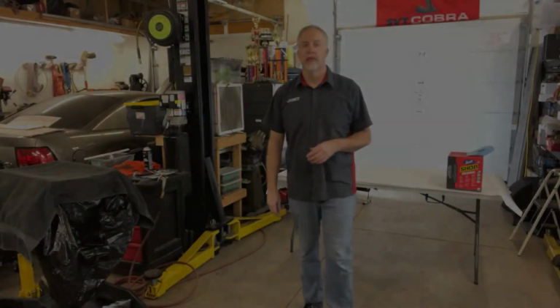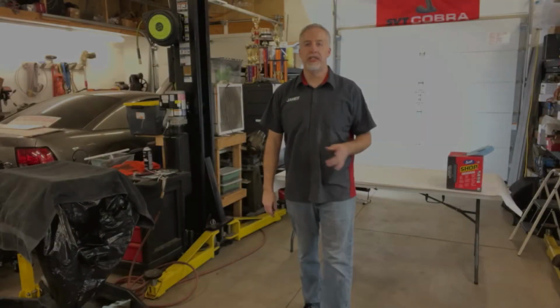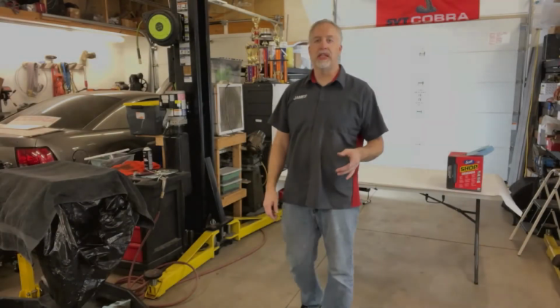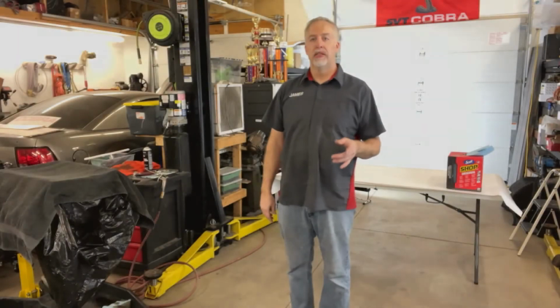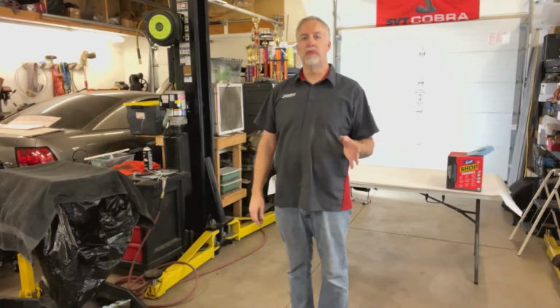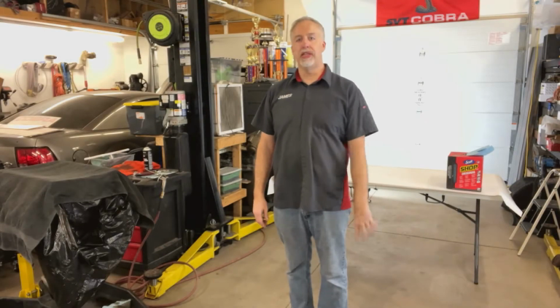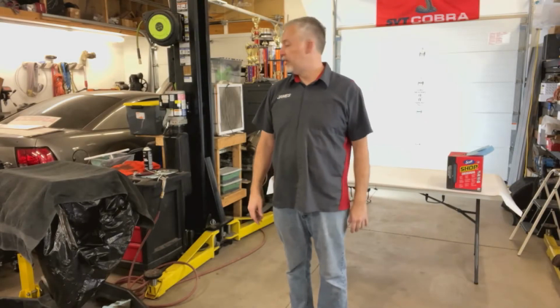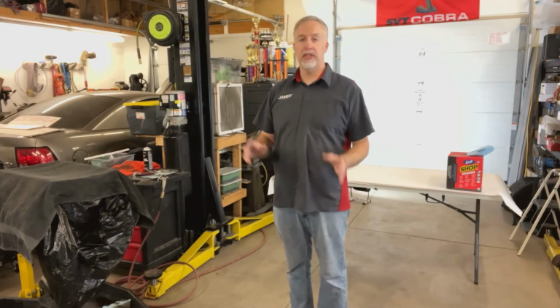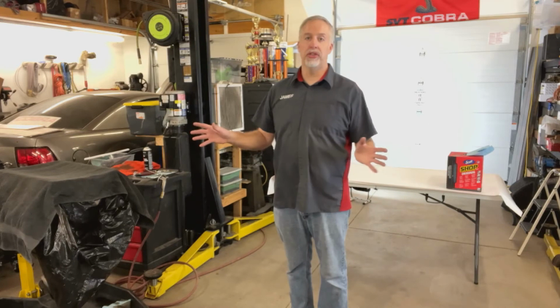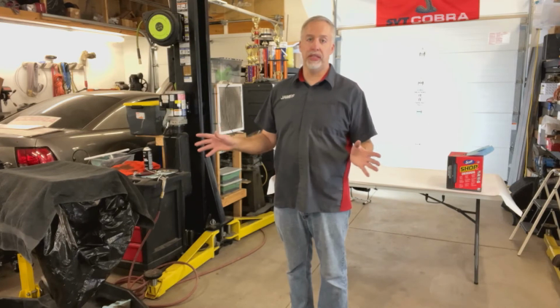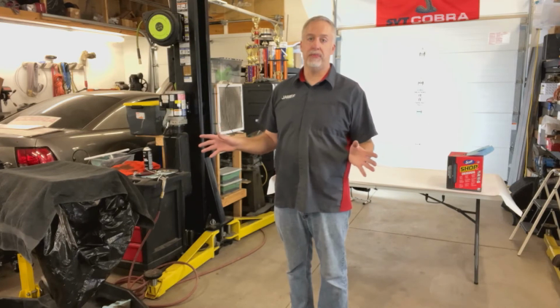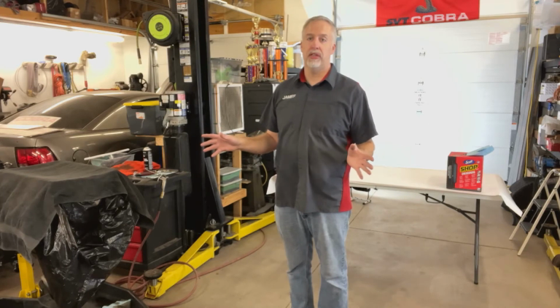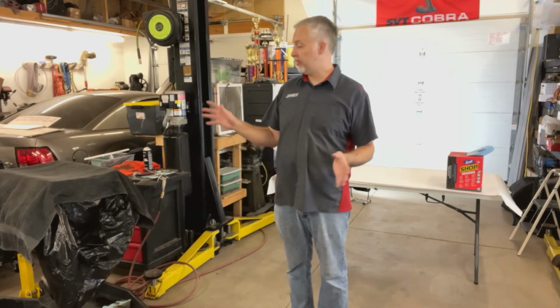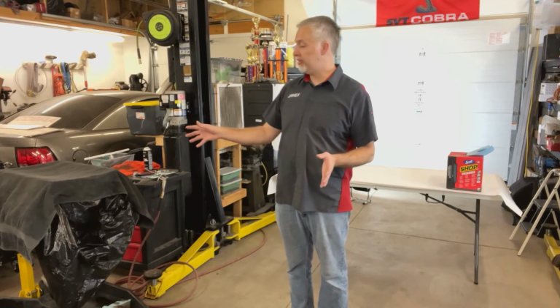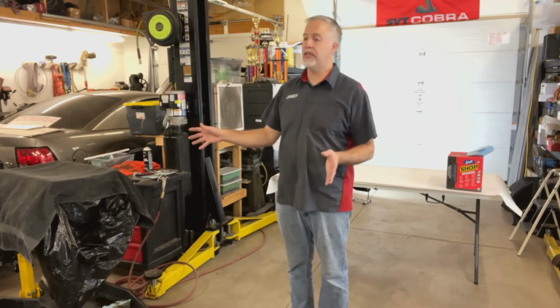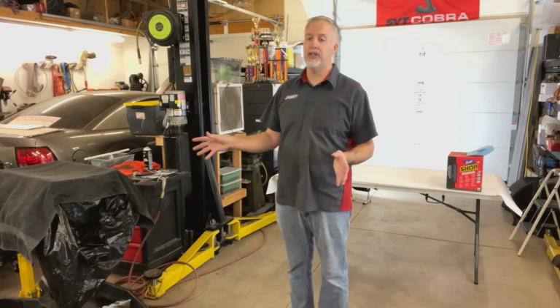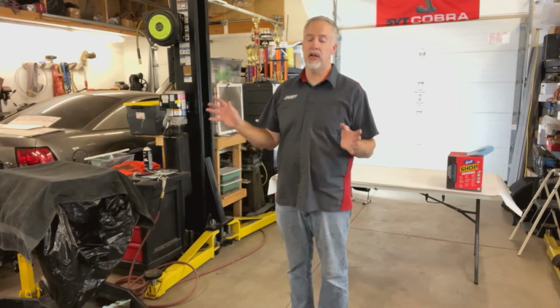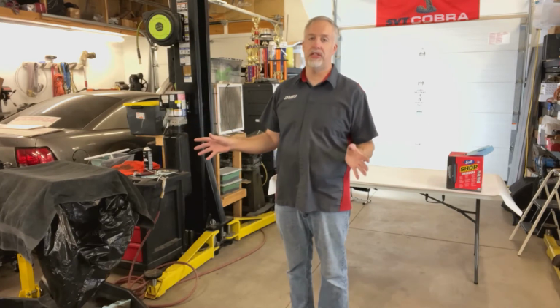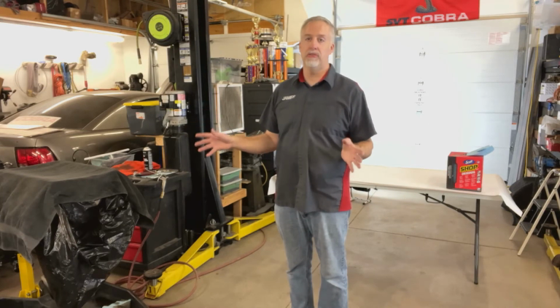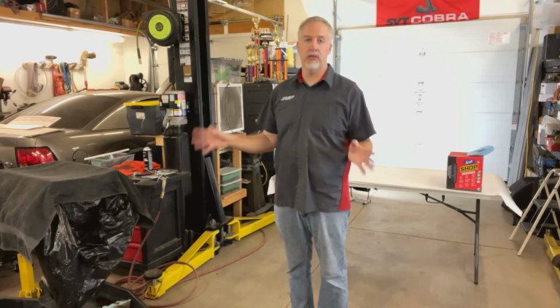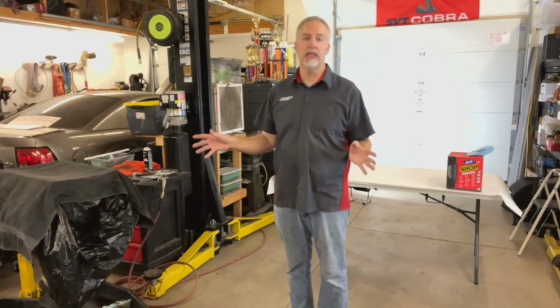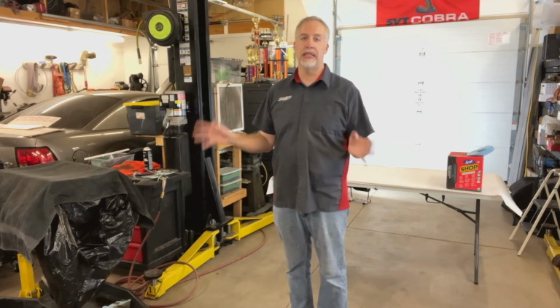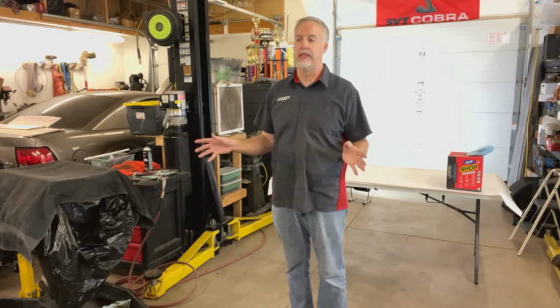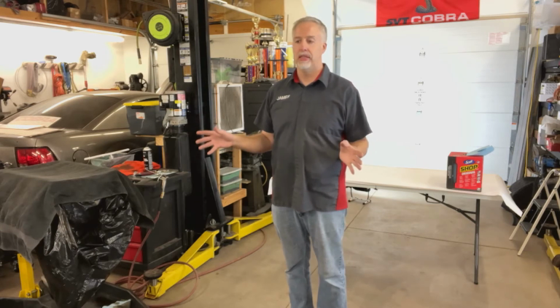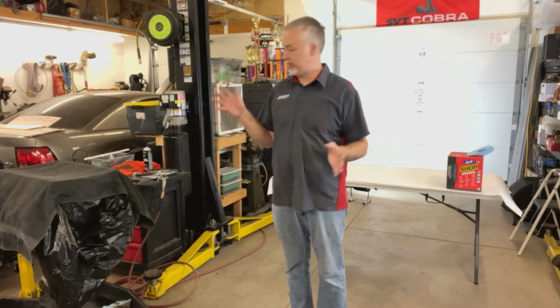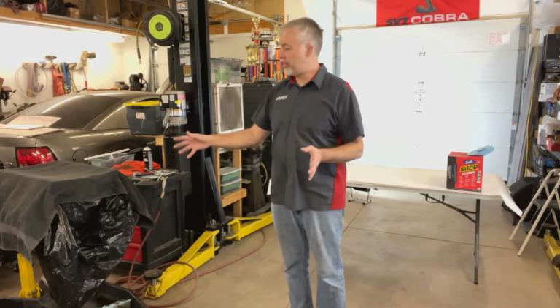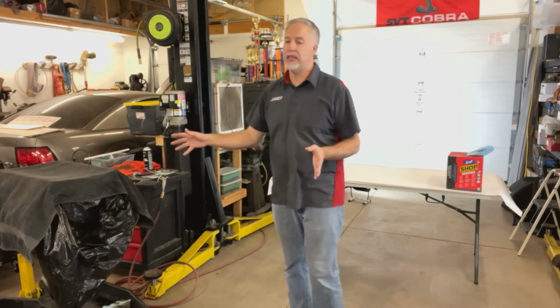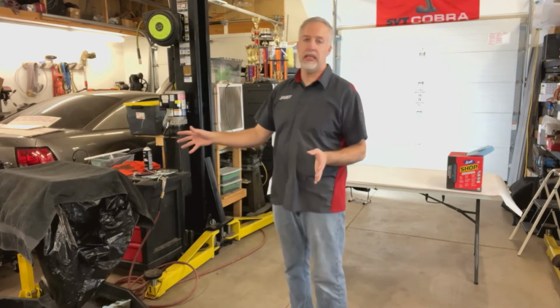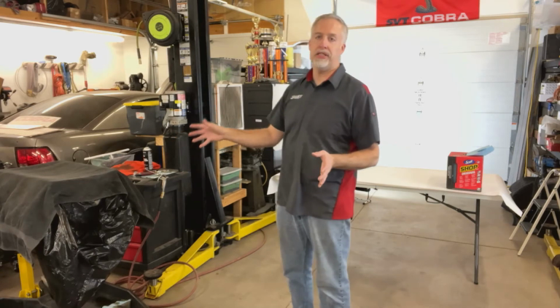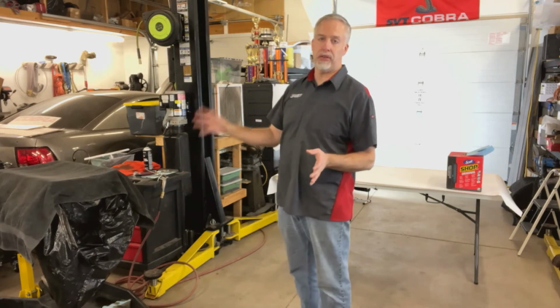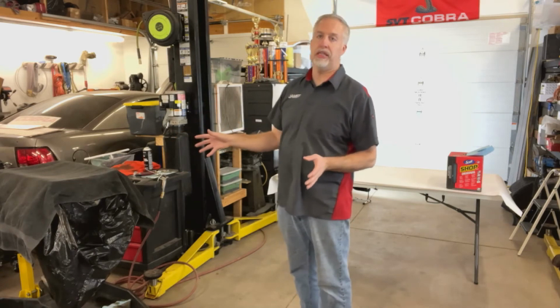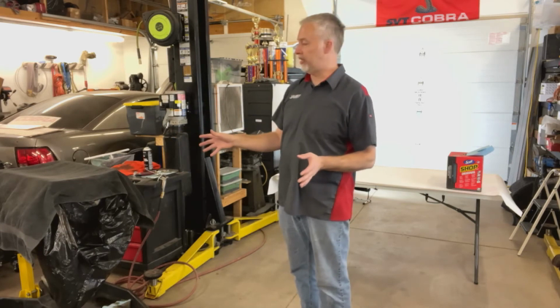Hey, James here from Cobra Engineering. I'm here to show you some quick tips. If you're going to assemble an engine, you want to make sure what you're working on is clean. You can spend all that money cleaning that engine — you don't want to get any dirt in it.